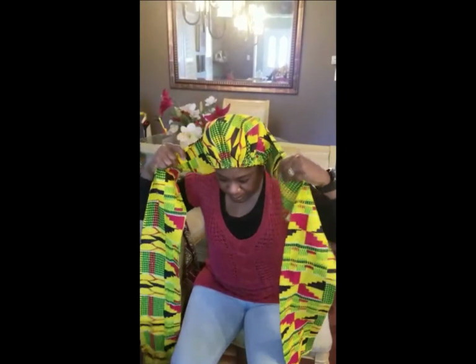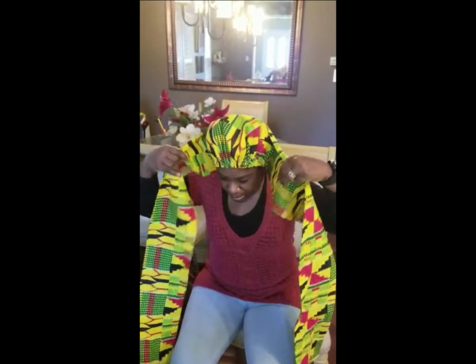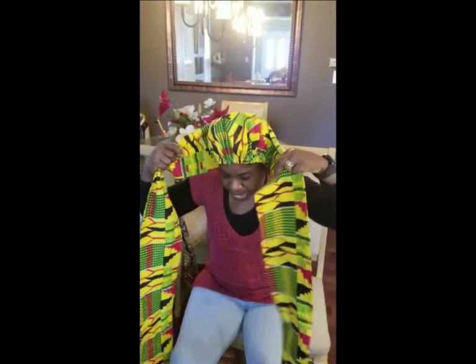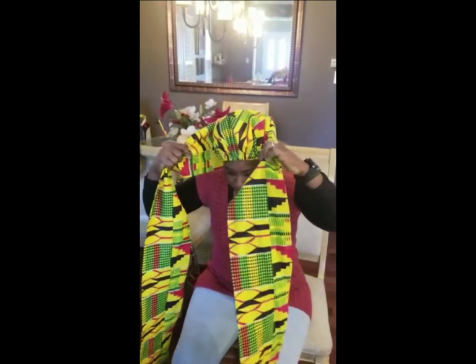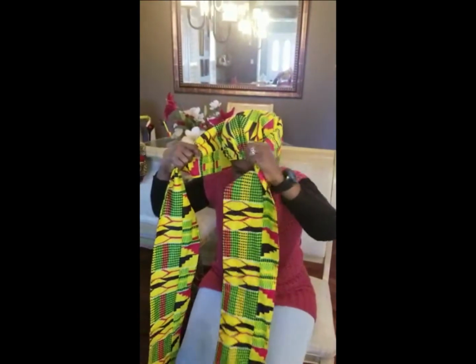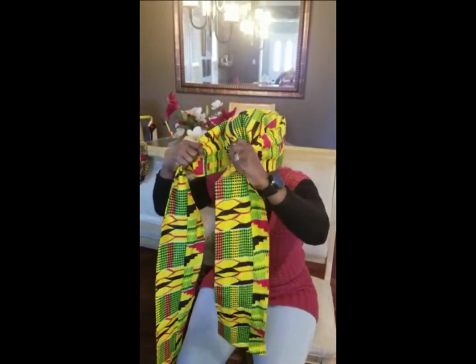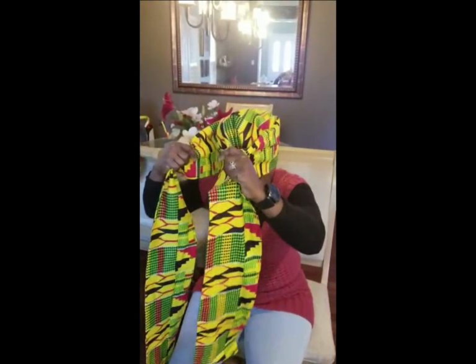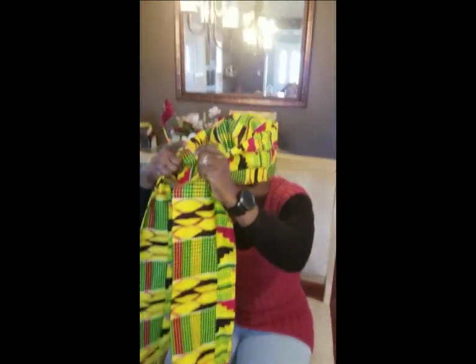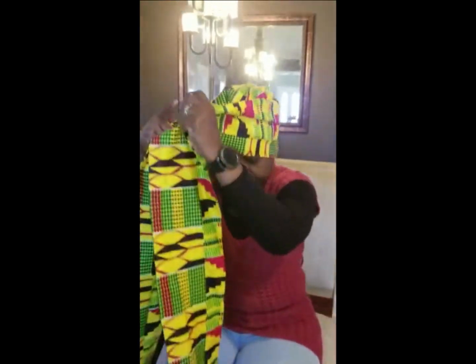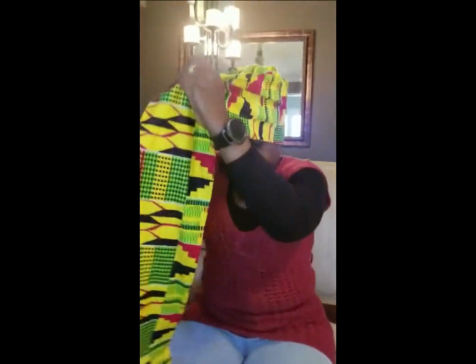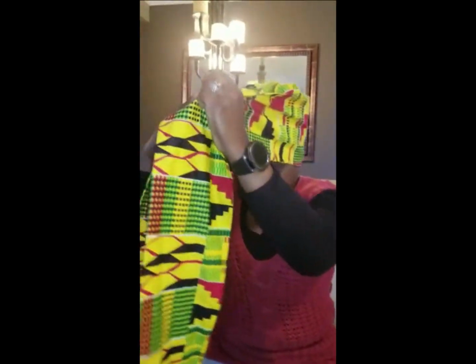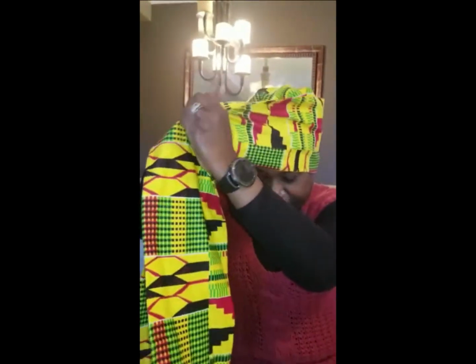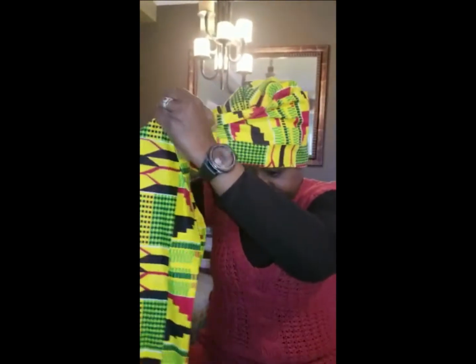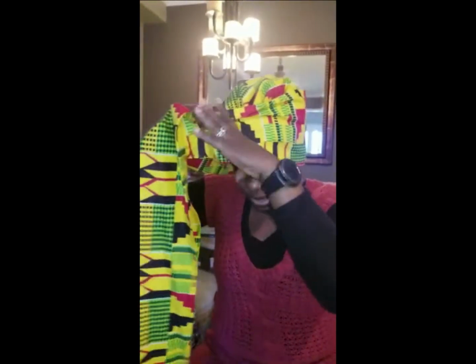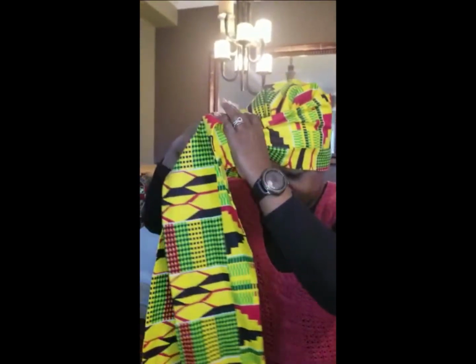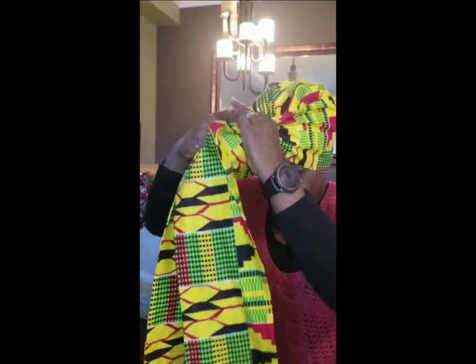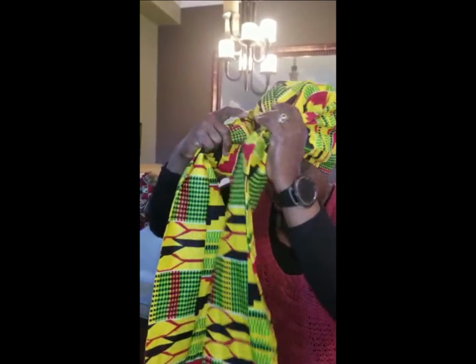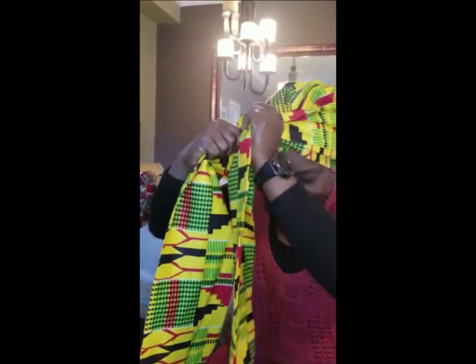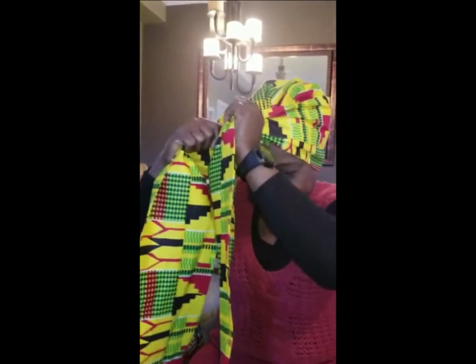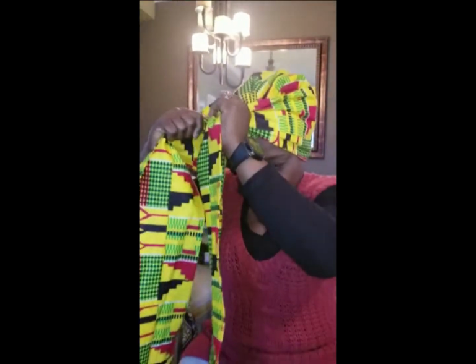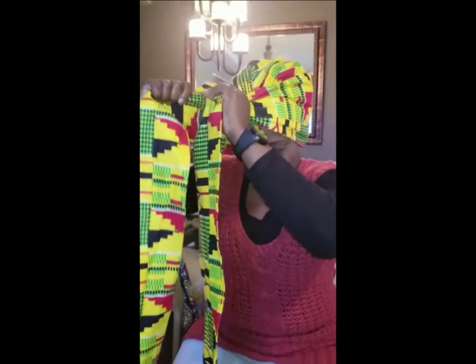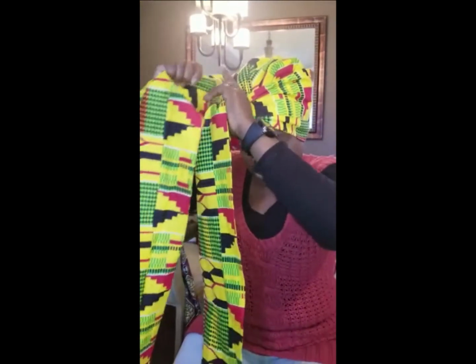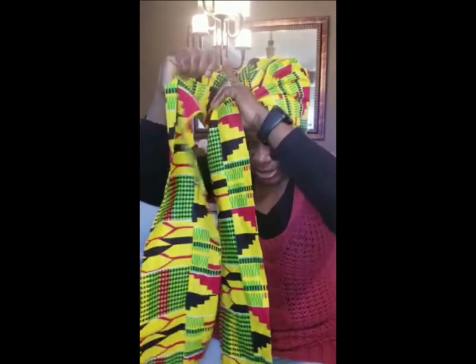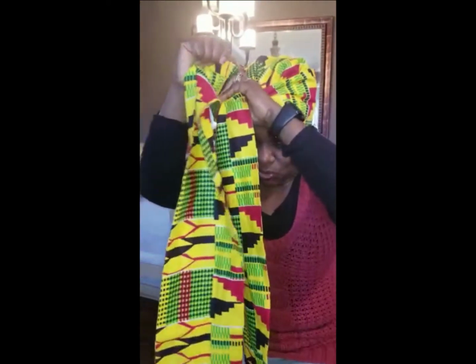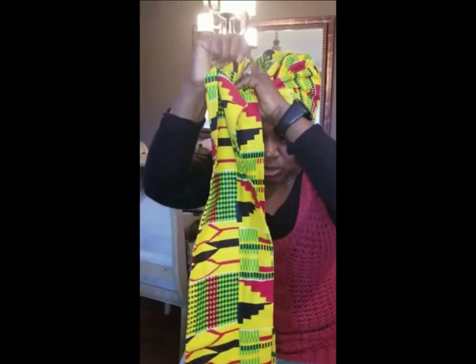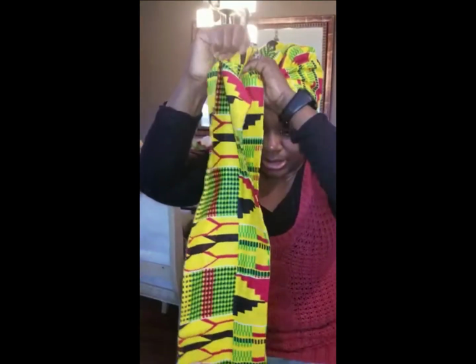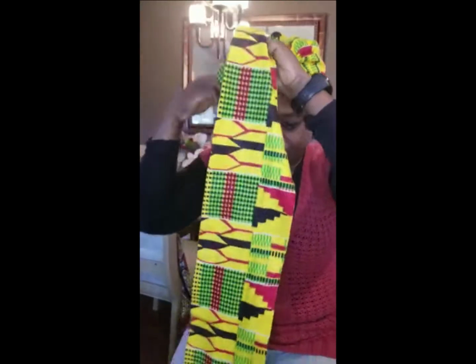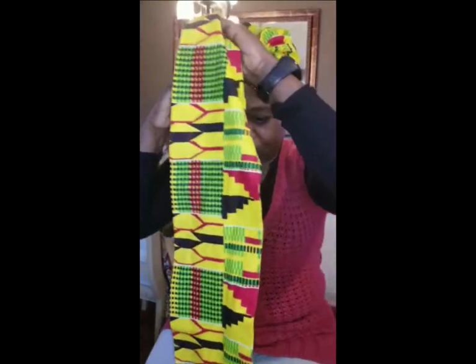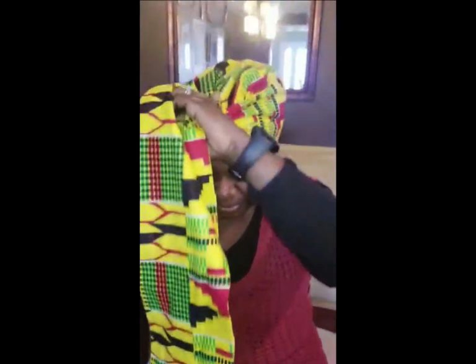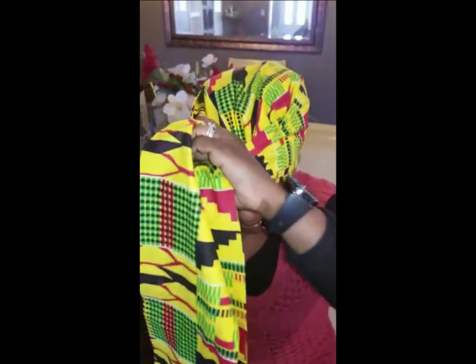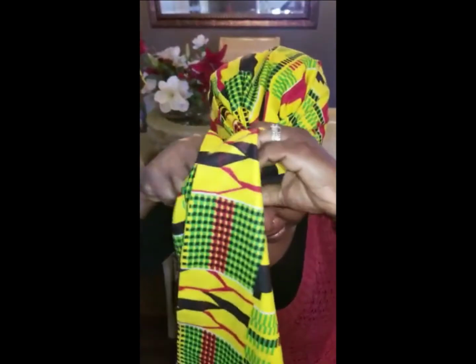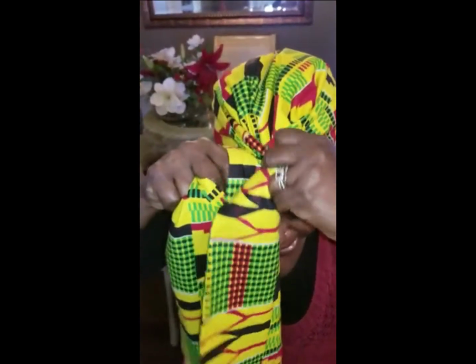I usually do the tie with a five-inch, but someone asked me for a six-inch, so this is why I'm doing it with a six-inch tie.